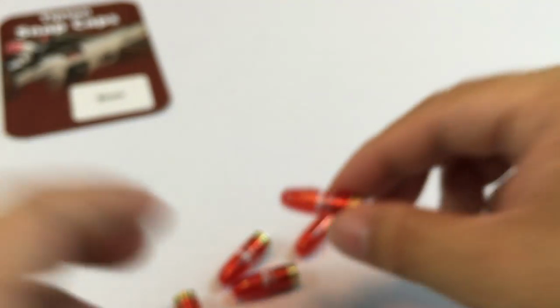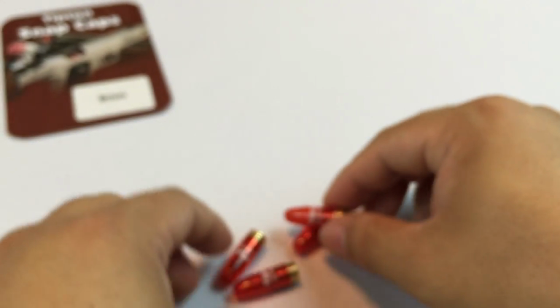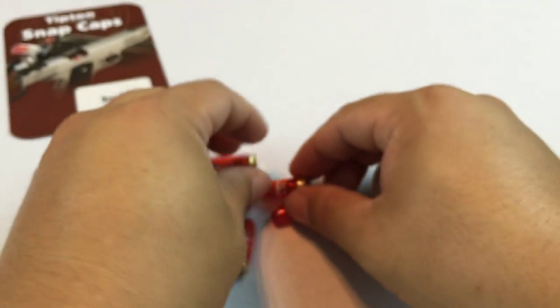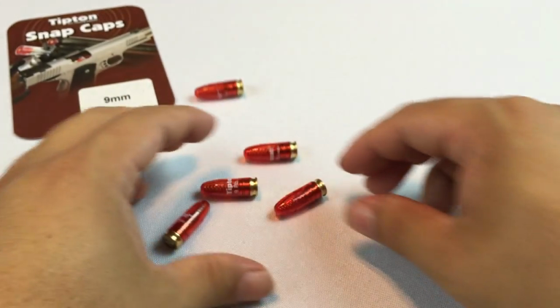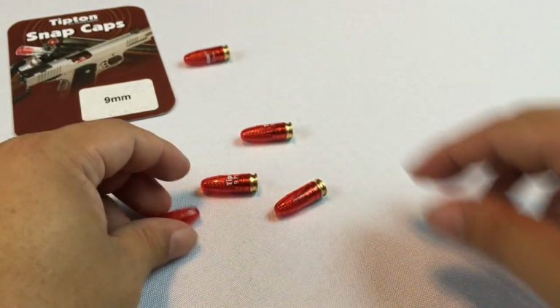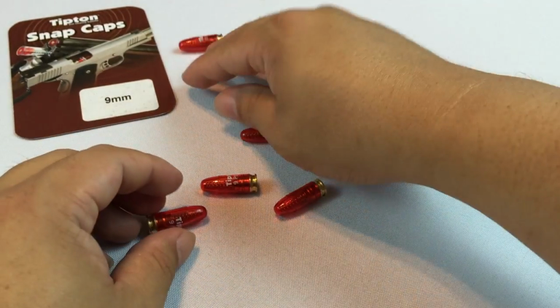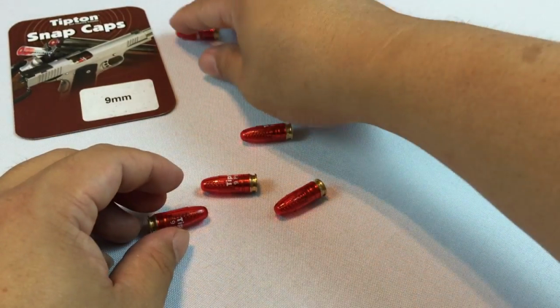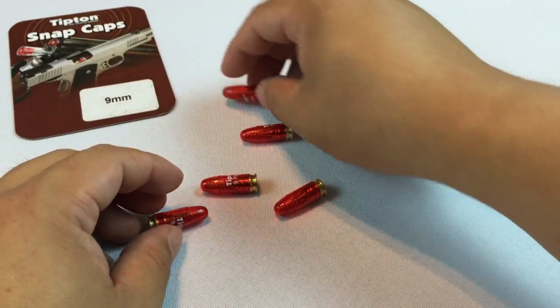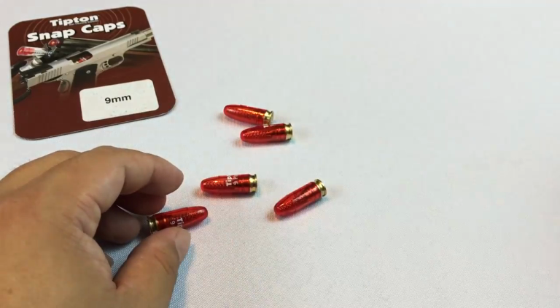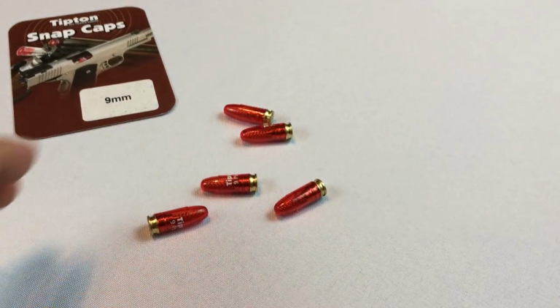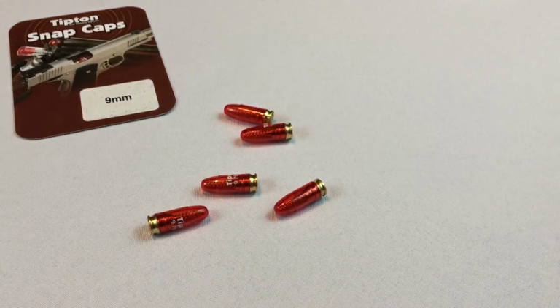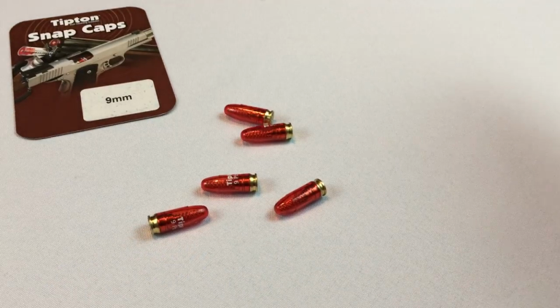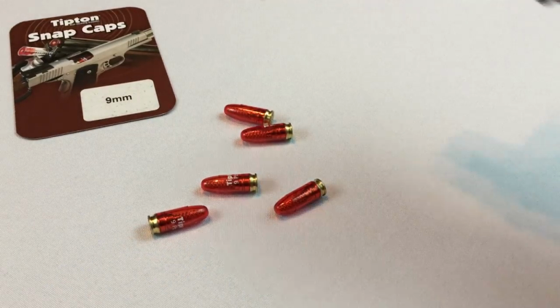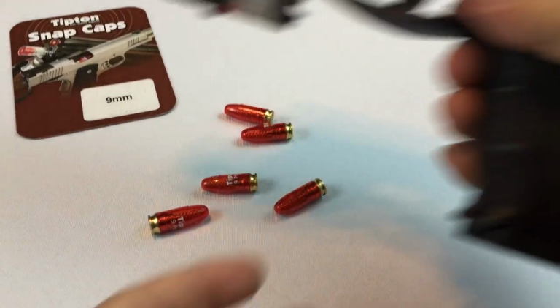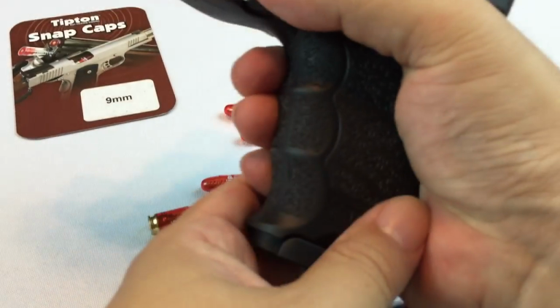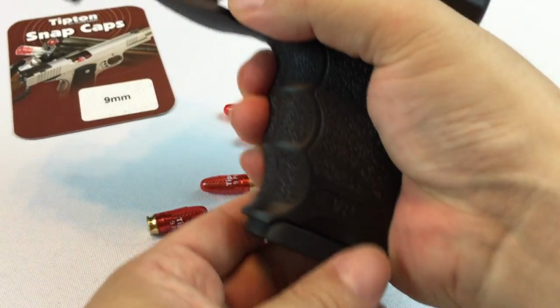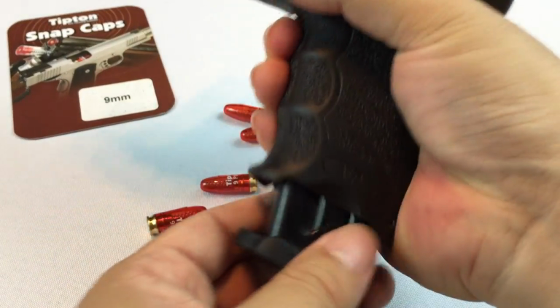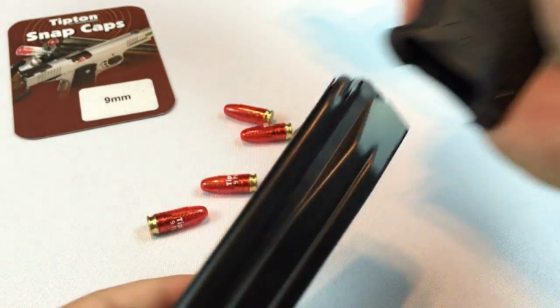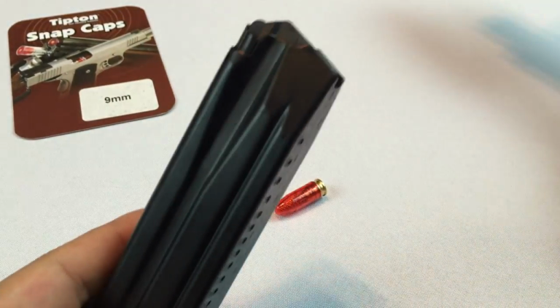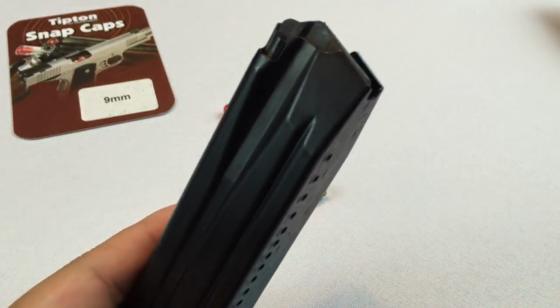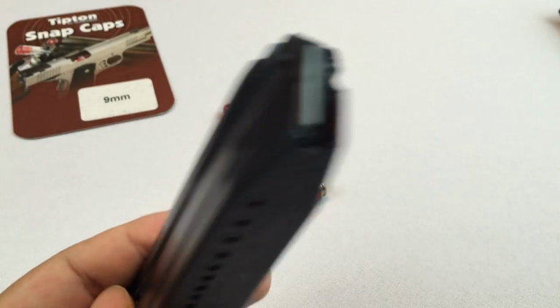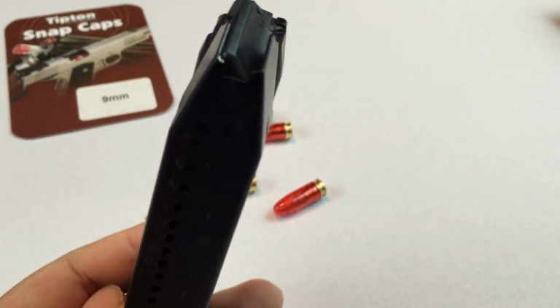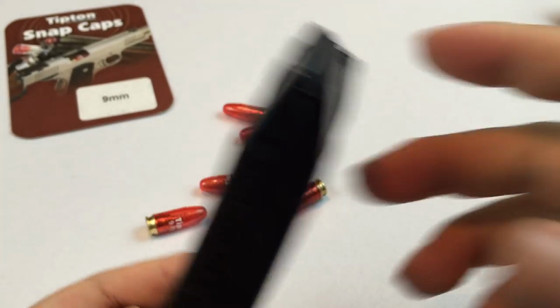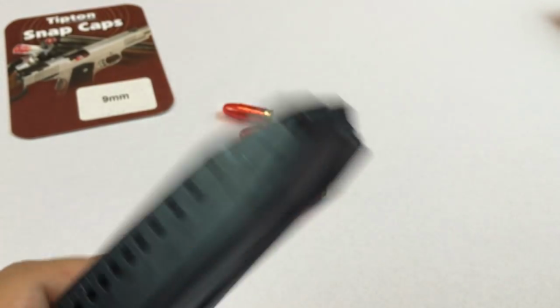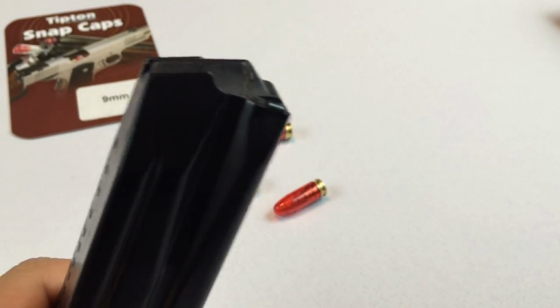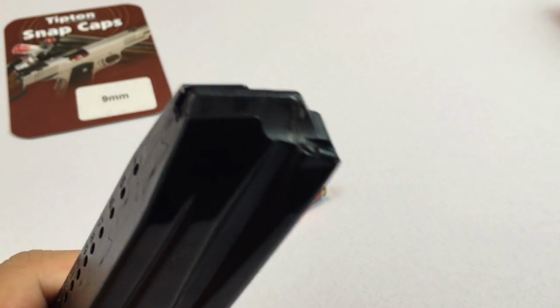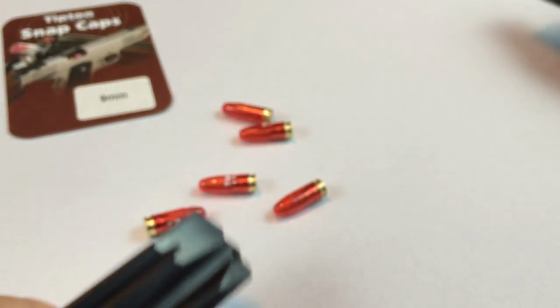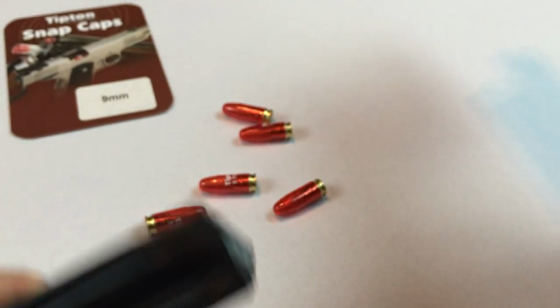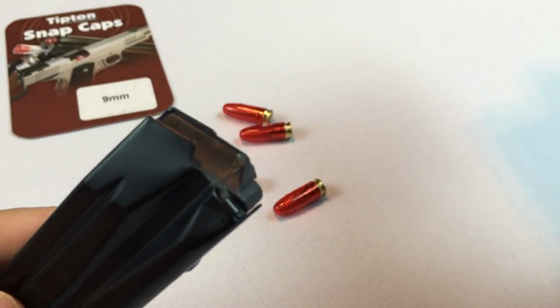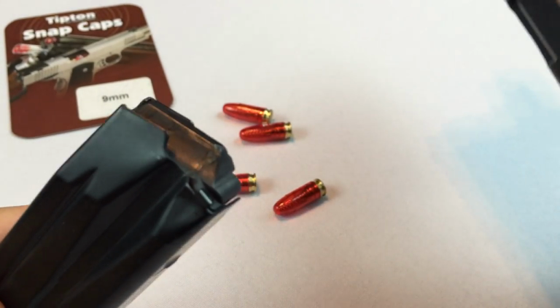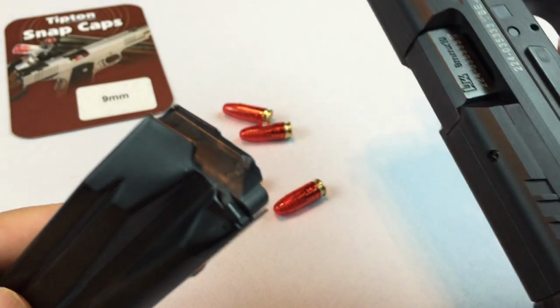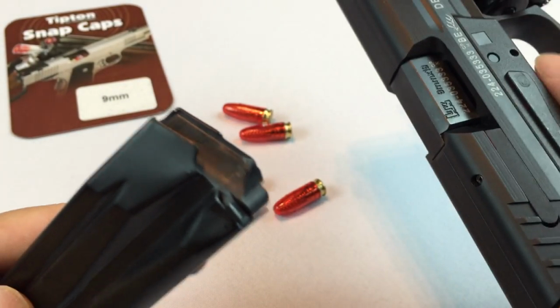You can load these with comfort, especially when you're practicing training. Like I said, trying to maintain your gun, check for certain things. Obviously, this is a safe weapon.